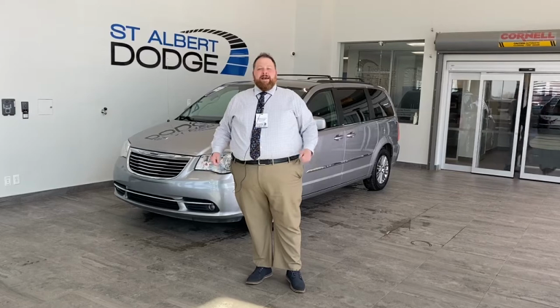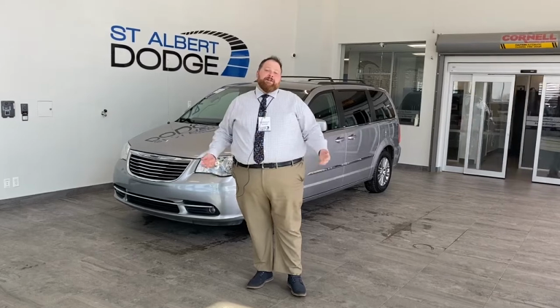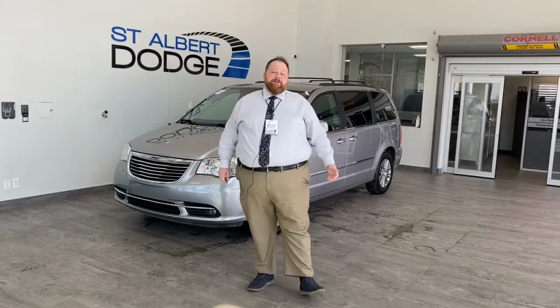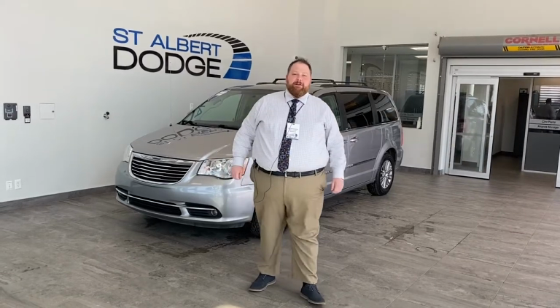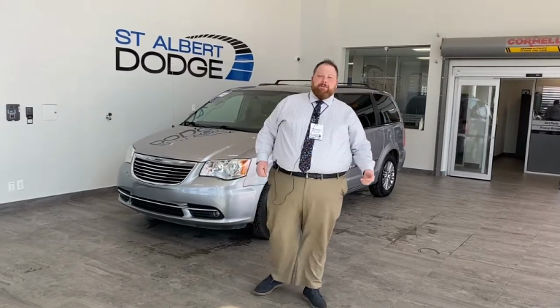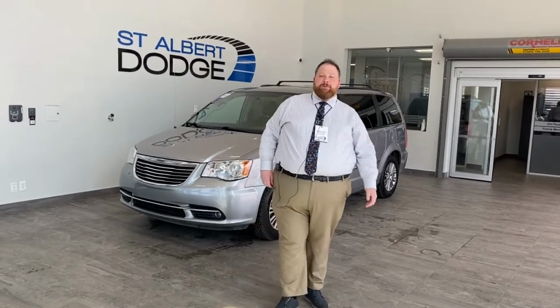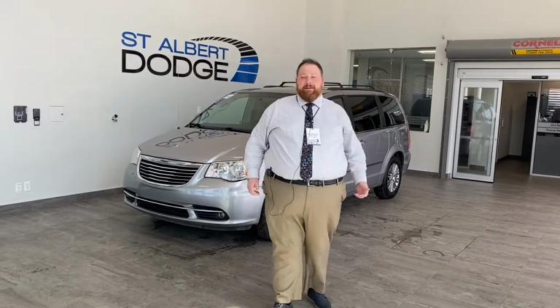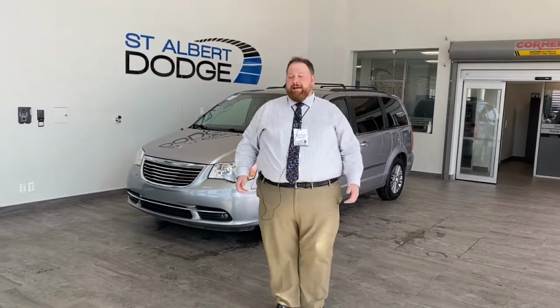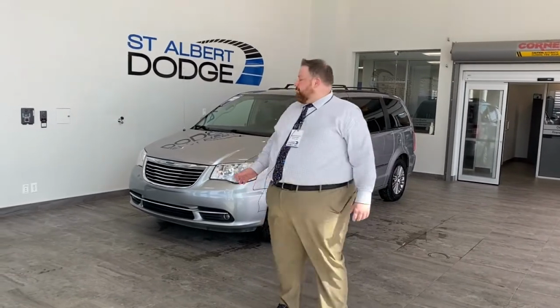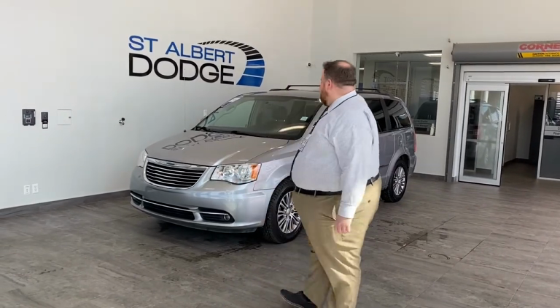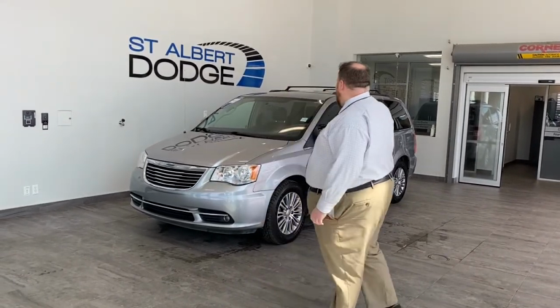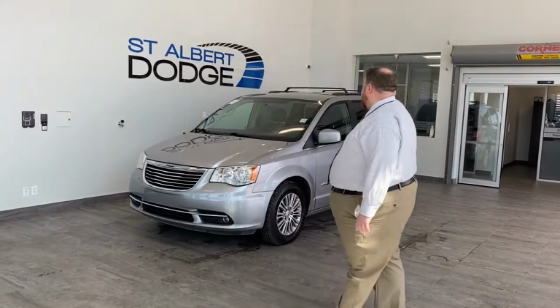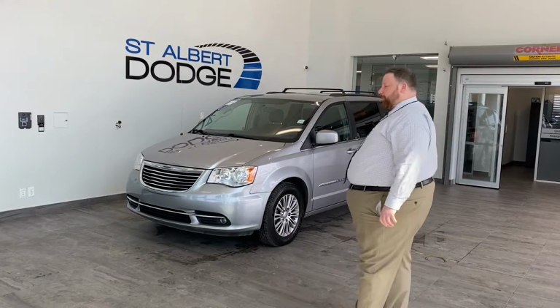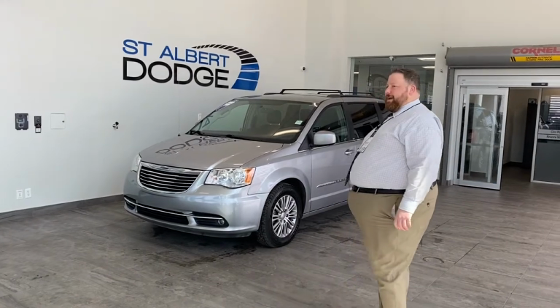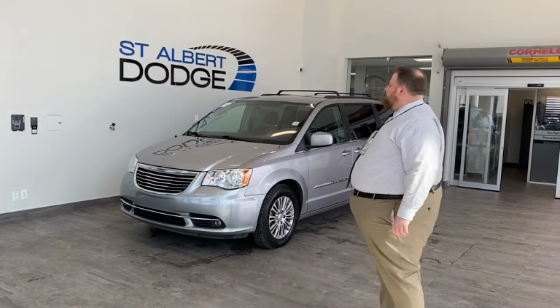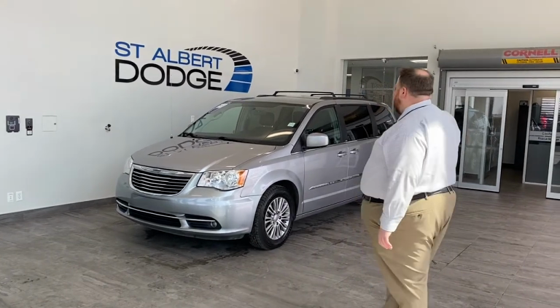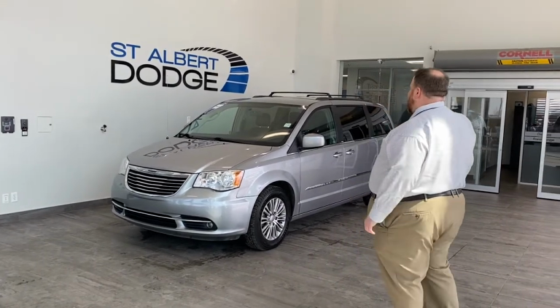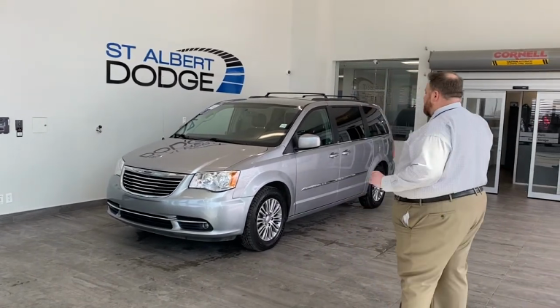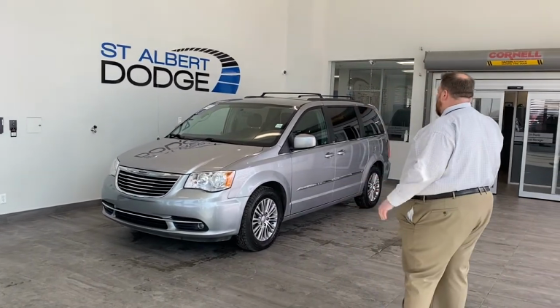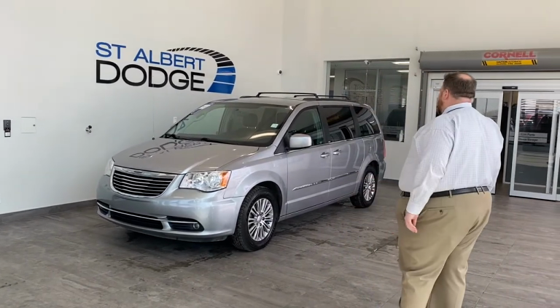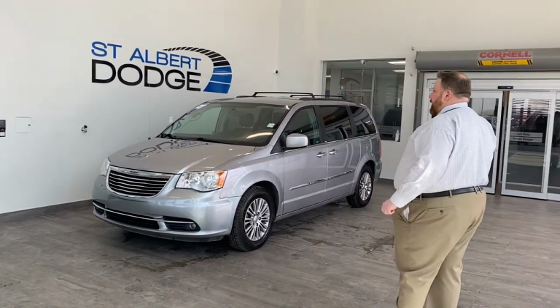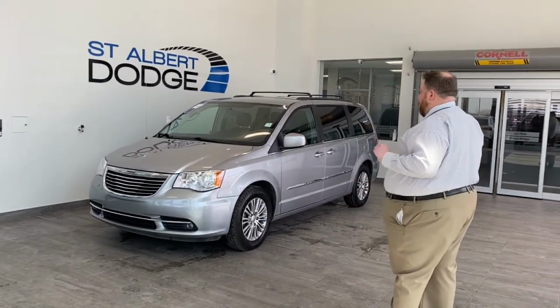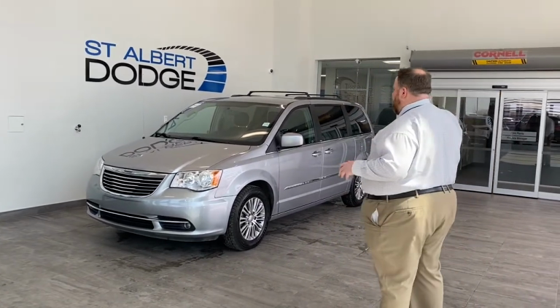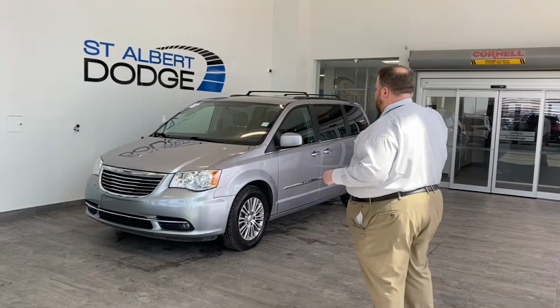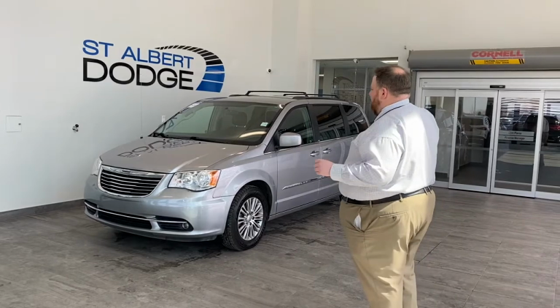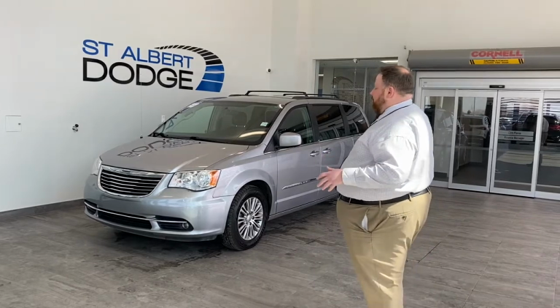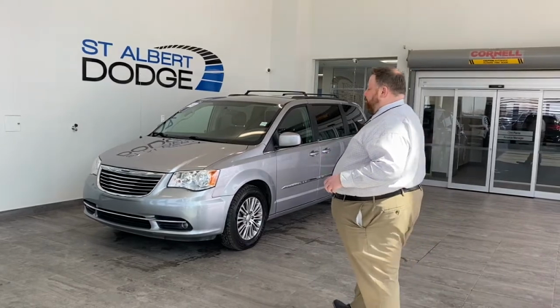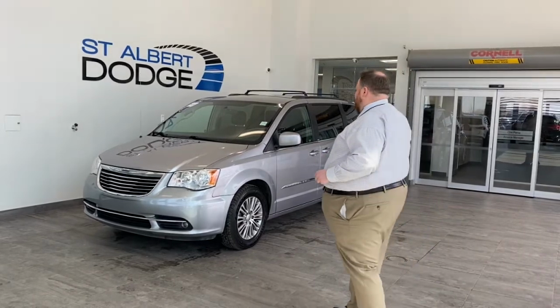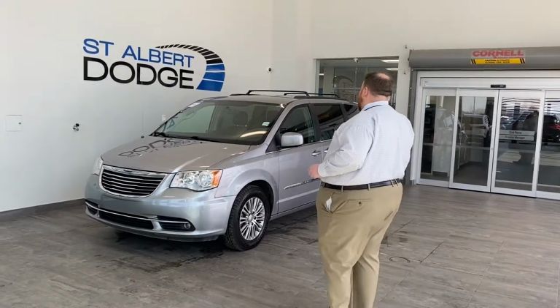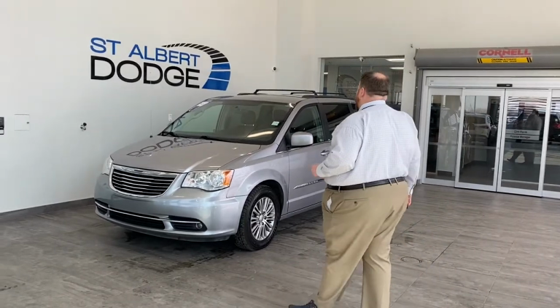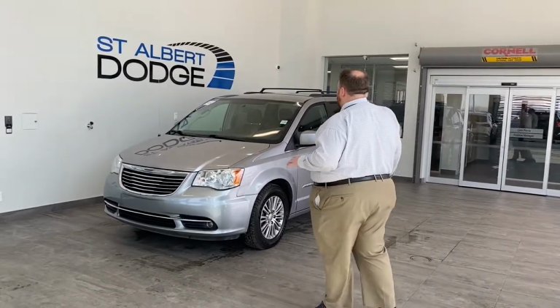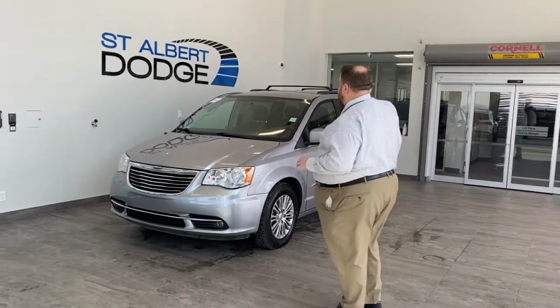Hey everybody, Jonathan Newstedt here at St. Elber Dodge. Hope you're having an amazing day. Just wanted to show off this fresh edition of our inventory: a 2014 Chrysler Town & Country. Very awesome unit, great ride. We're going to go over a lot of the features of it.